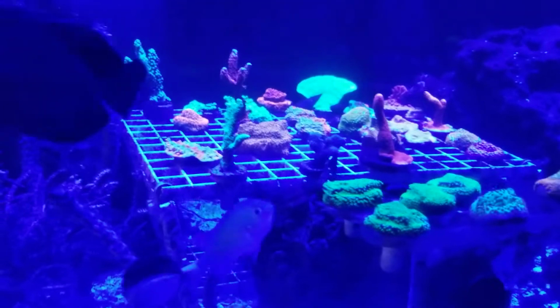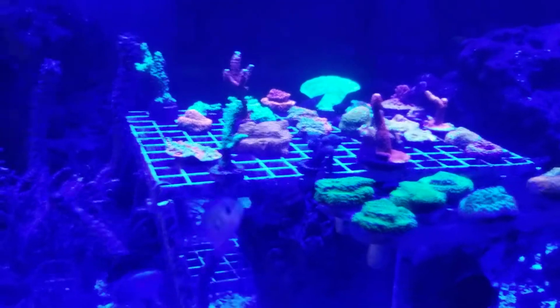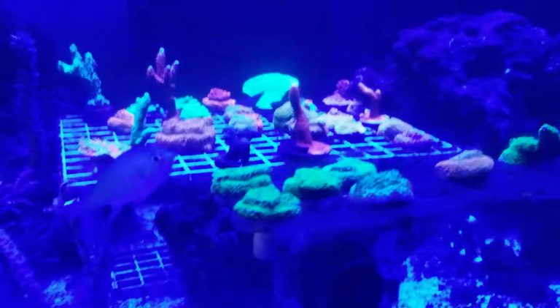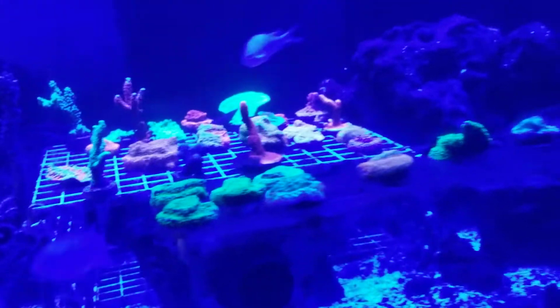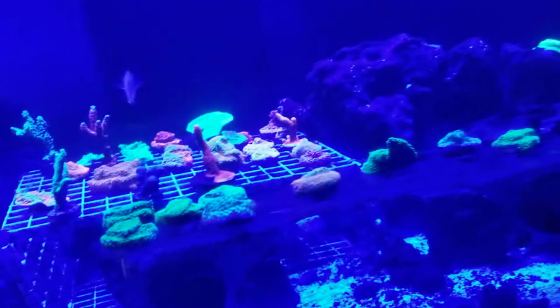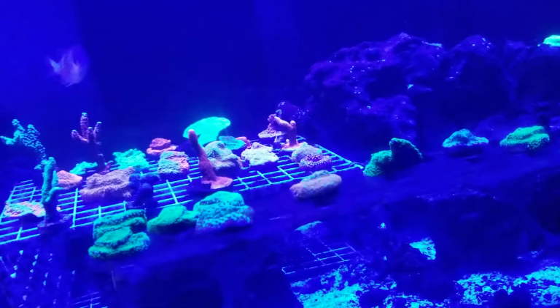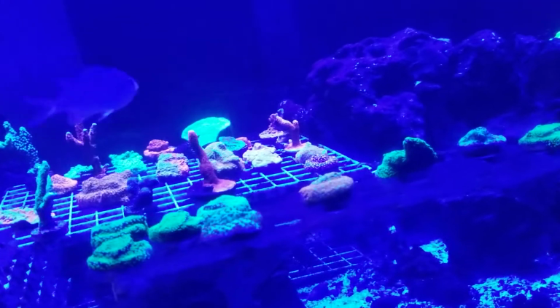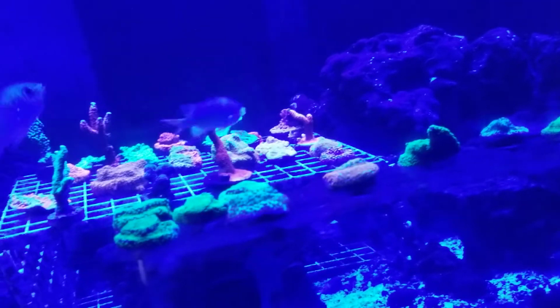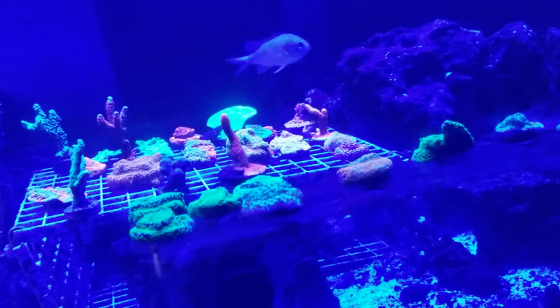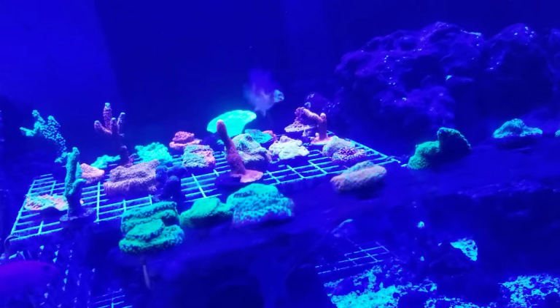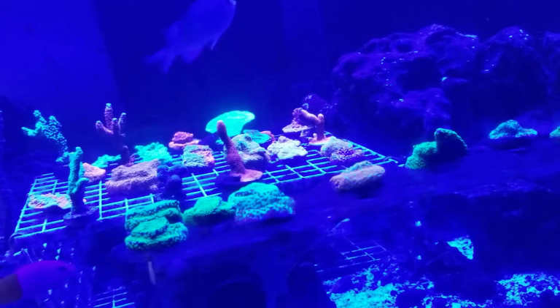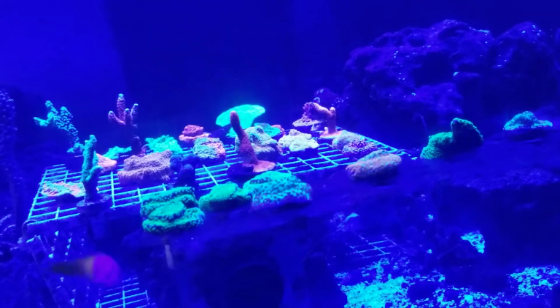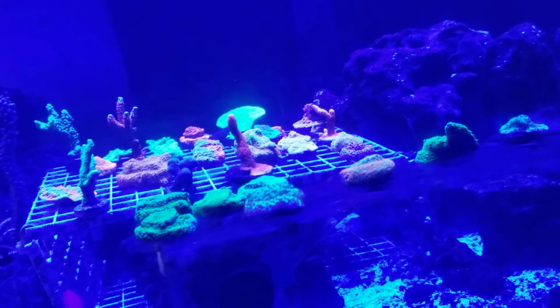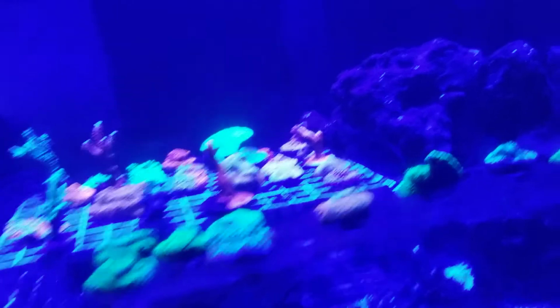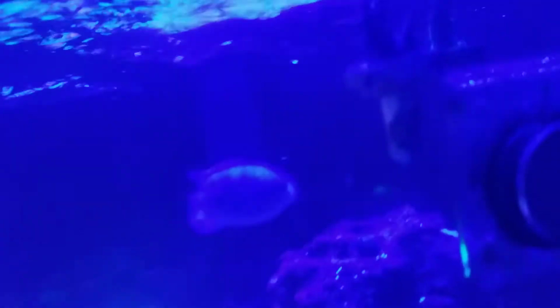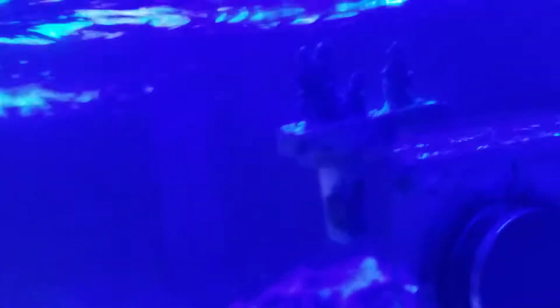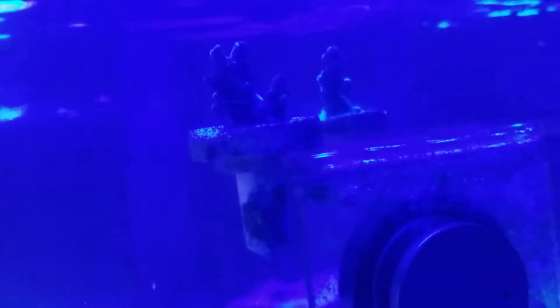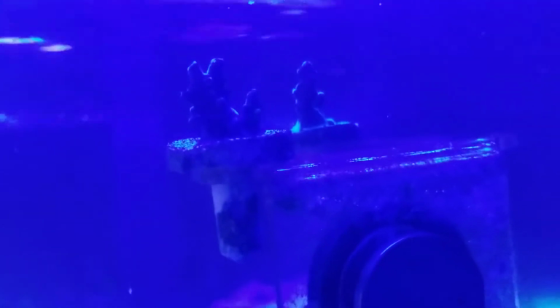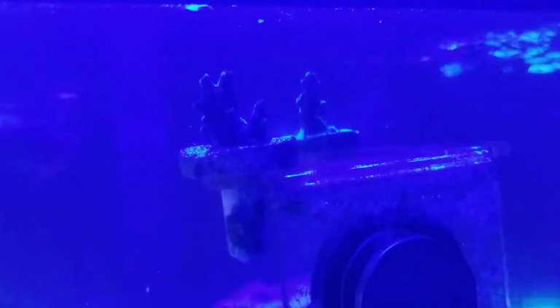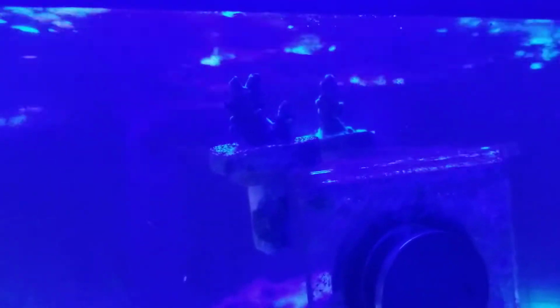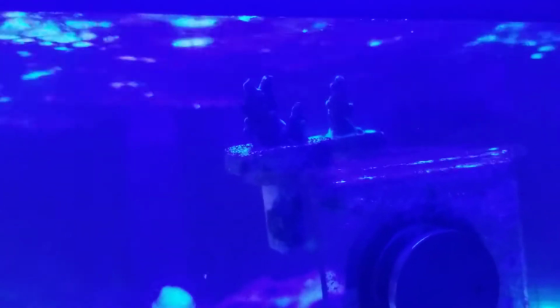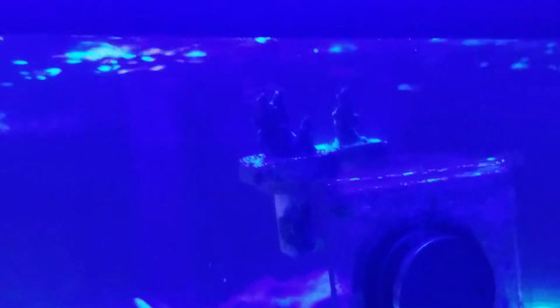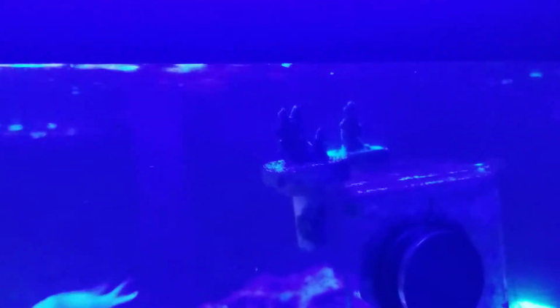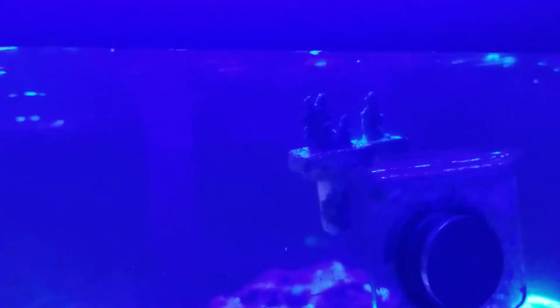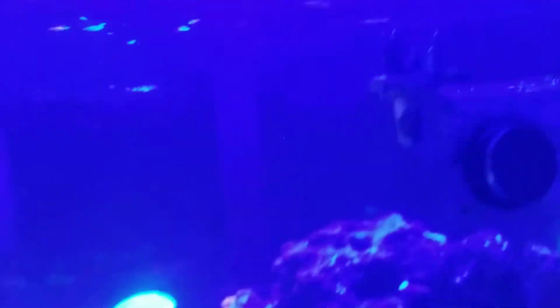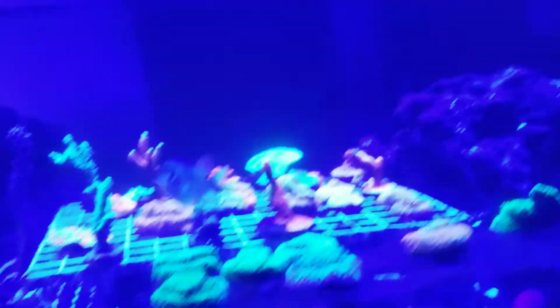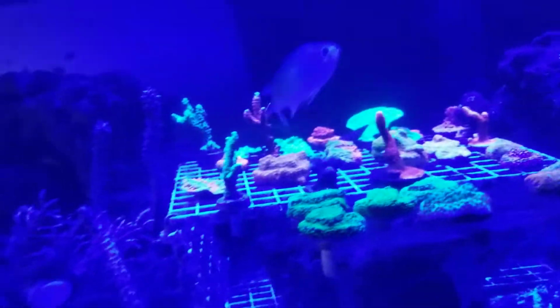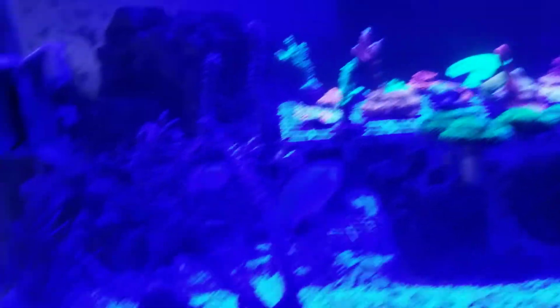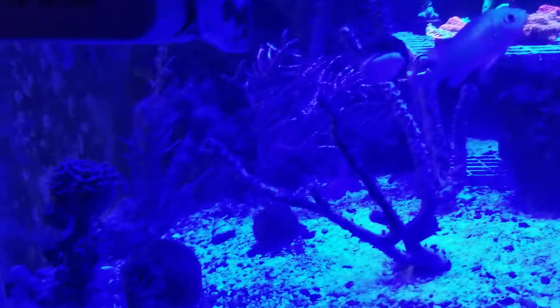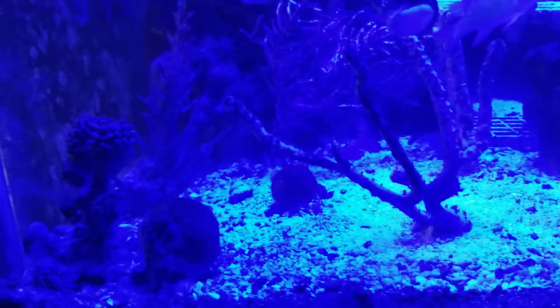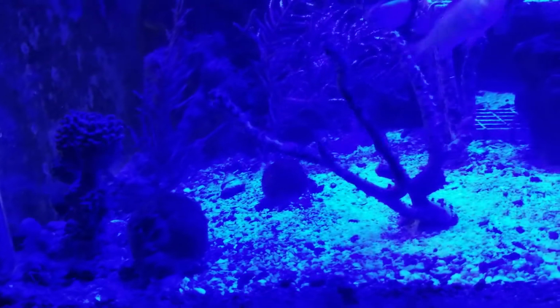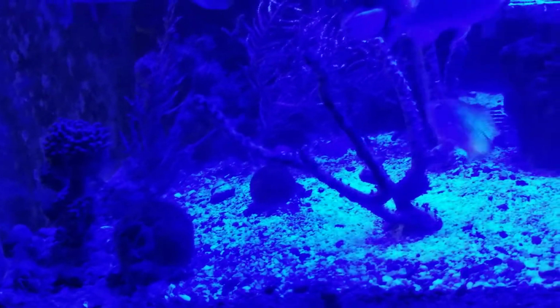I have mostly SPS corals in here — mostly Montipora and Acropora. Everything seems to be doing fine. Even the Acros up there, they had bubbles everywhere, but they're not there anymore. I still have some signs on some things.